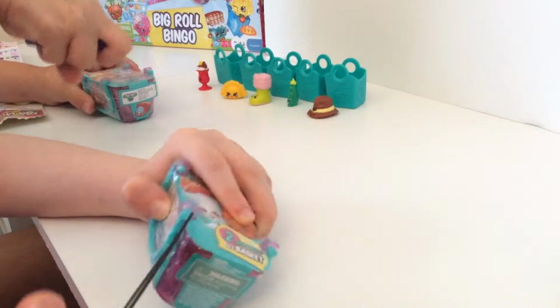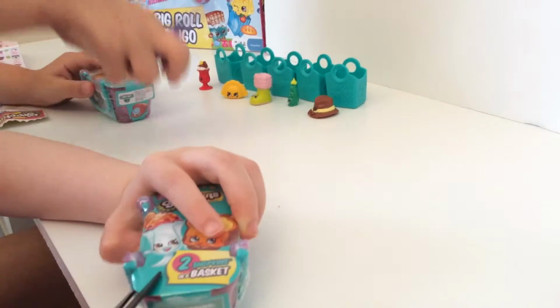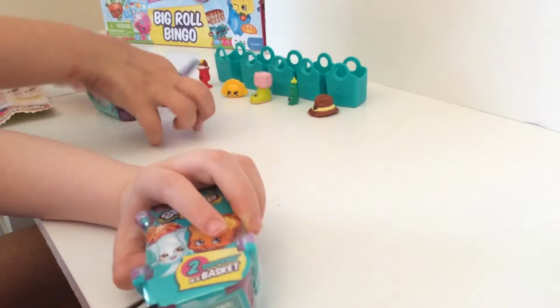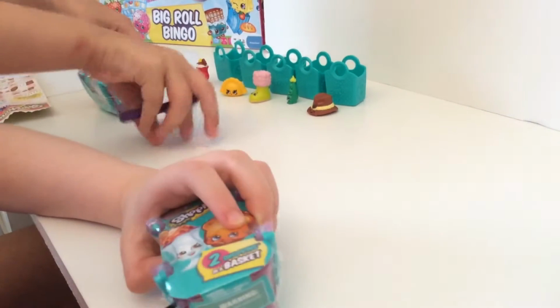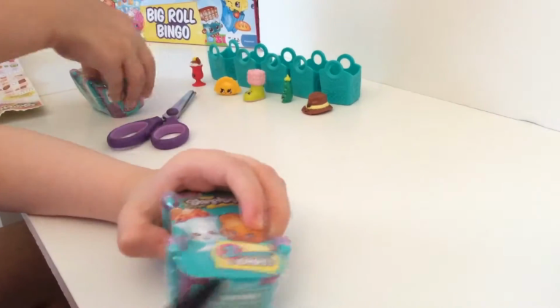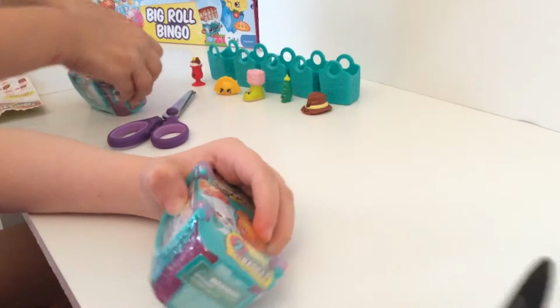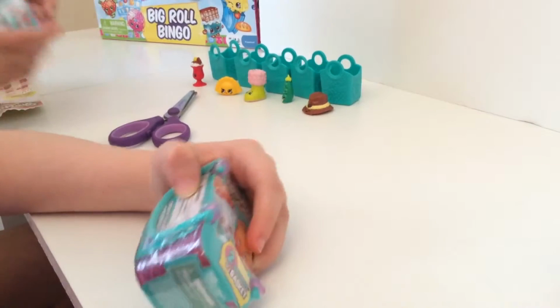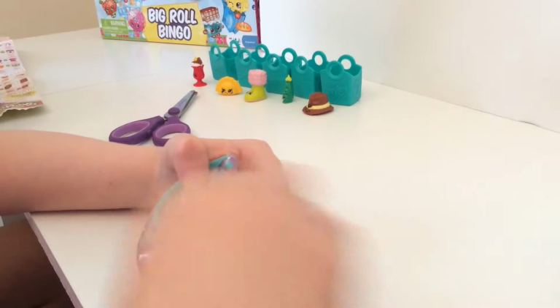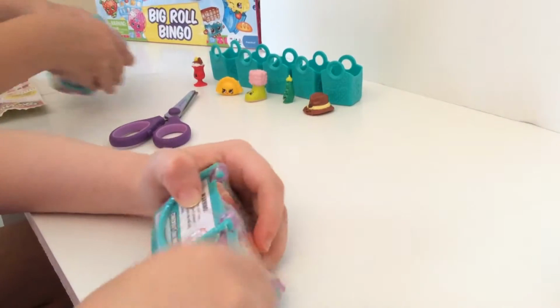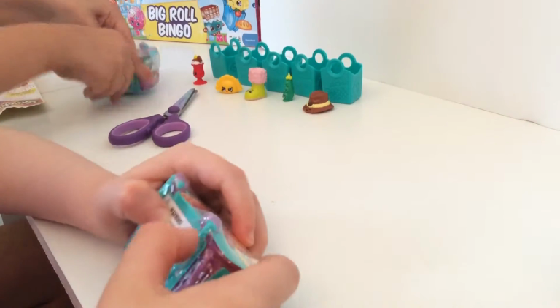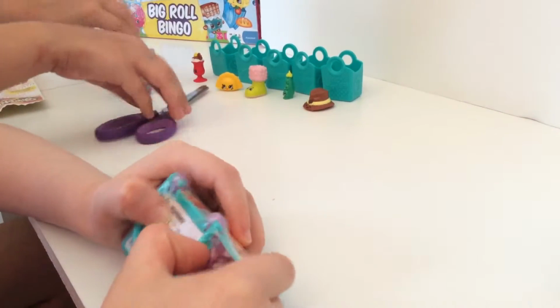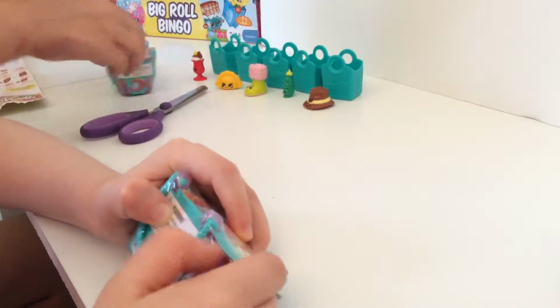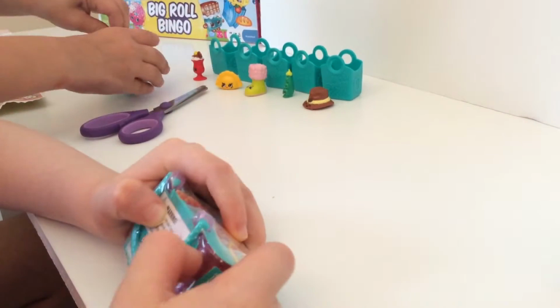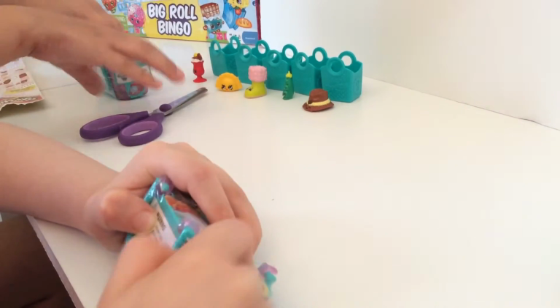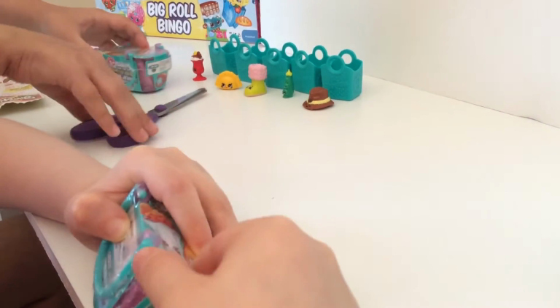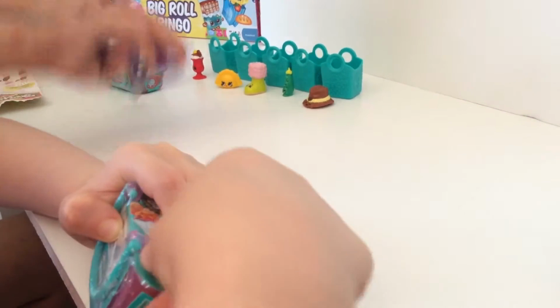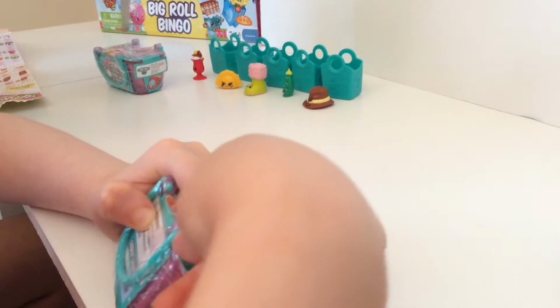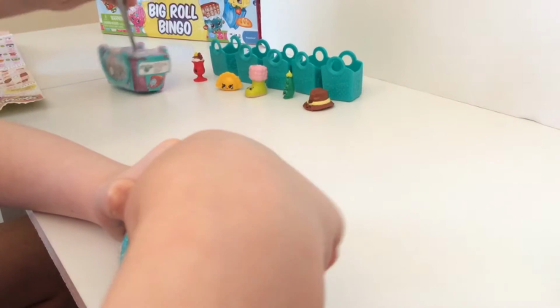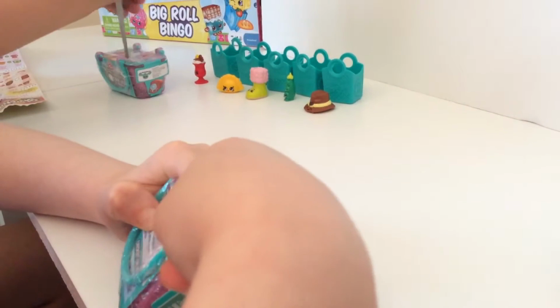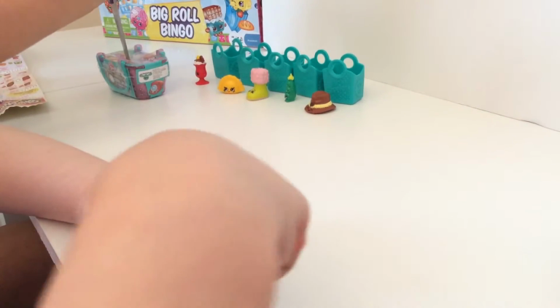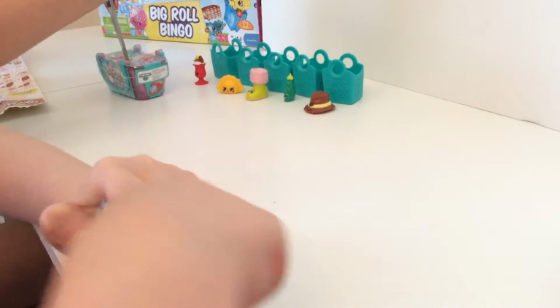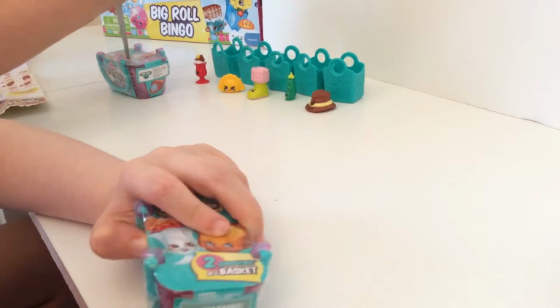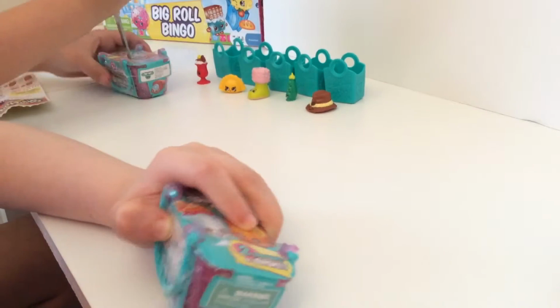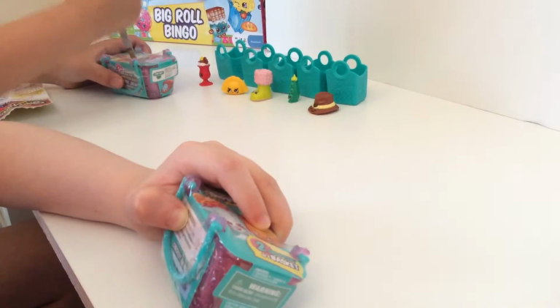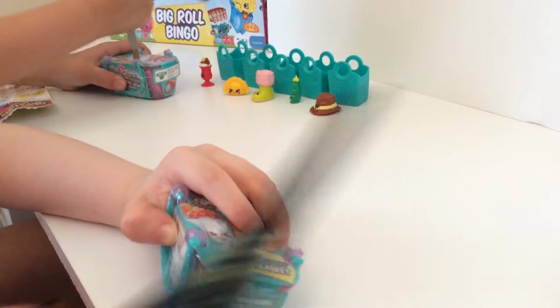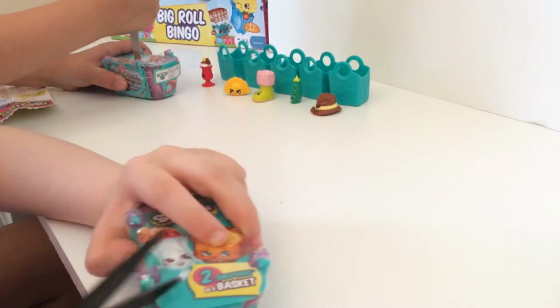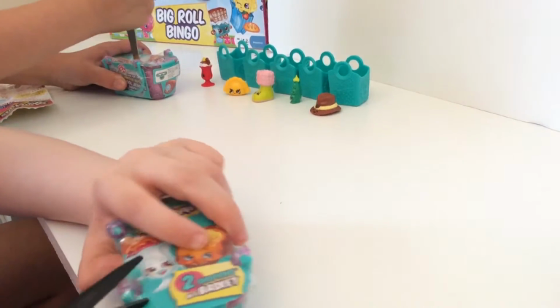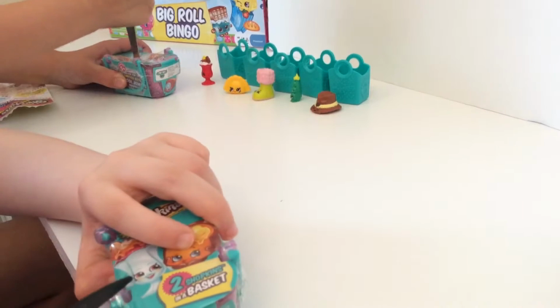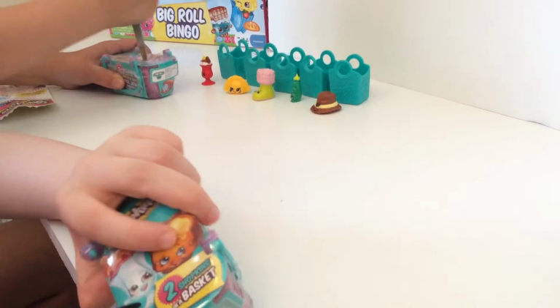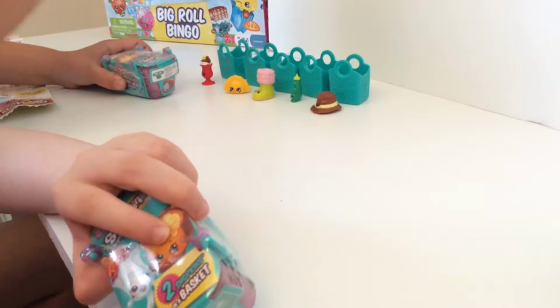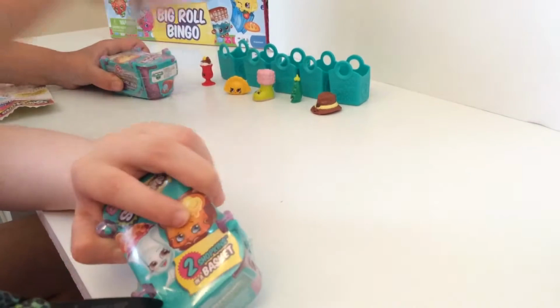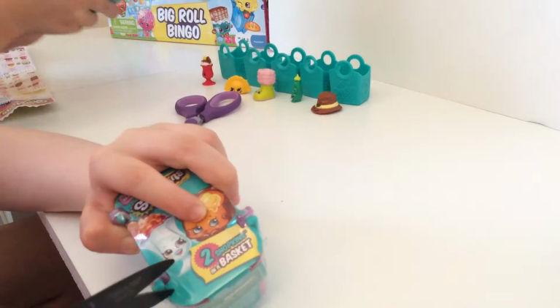Oh my gosh, how hard is this? Have you ever experienced this? This is so hard — without scissors? No. With scissors? Yes. It's very hard with scissors. I just did it!